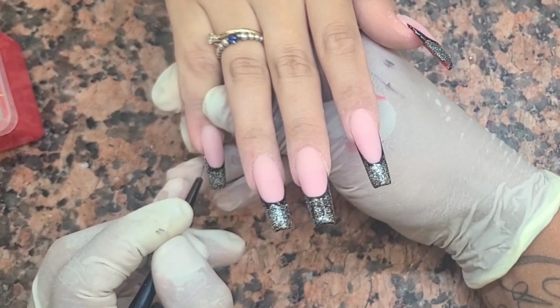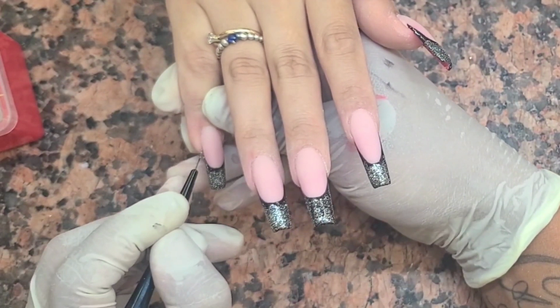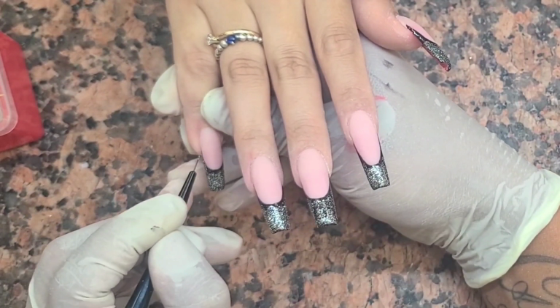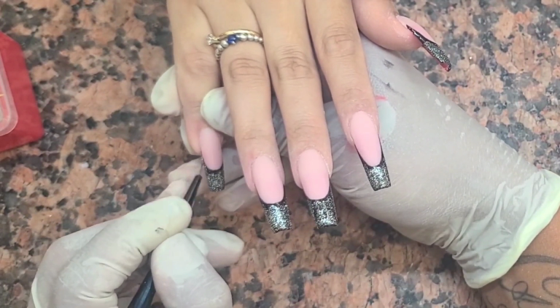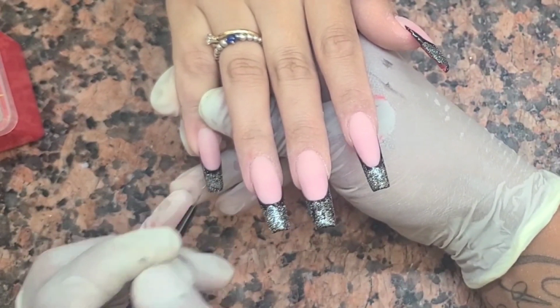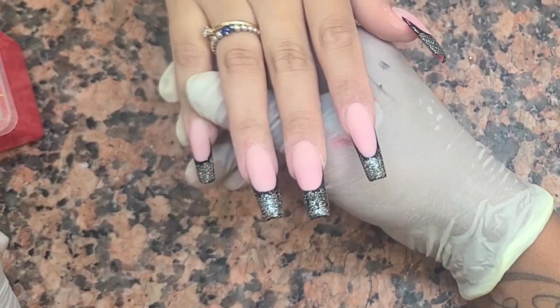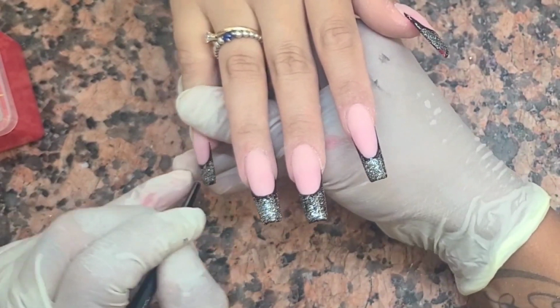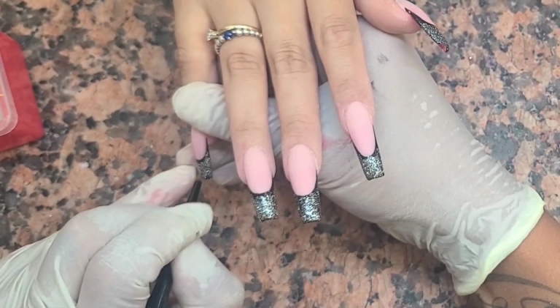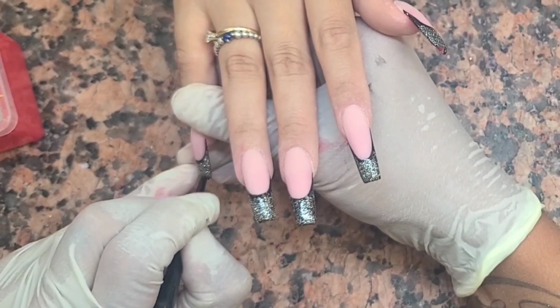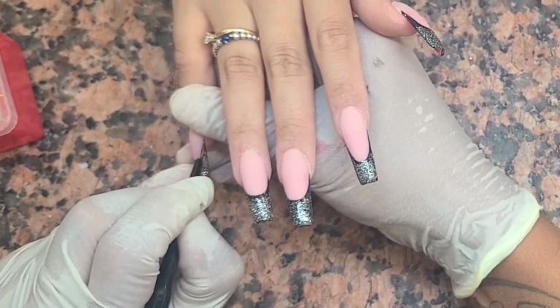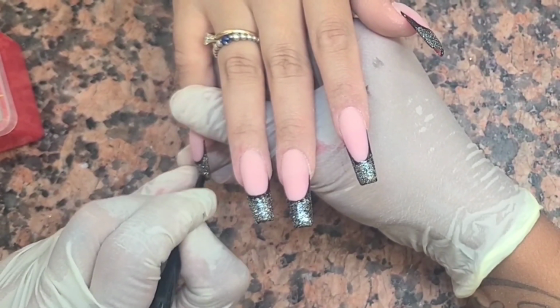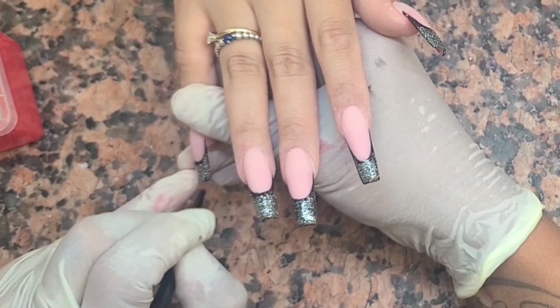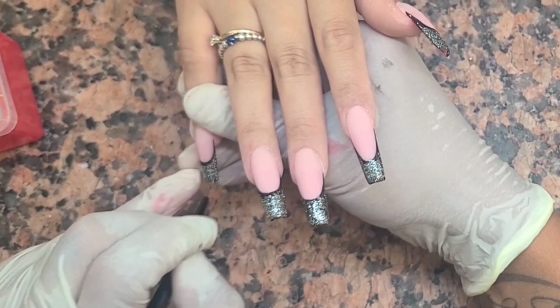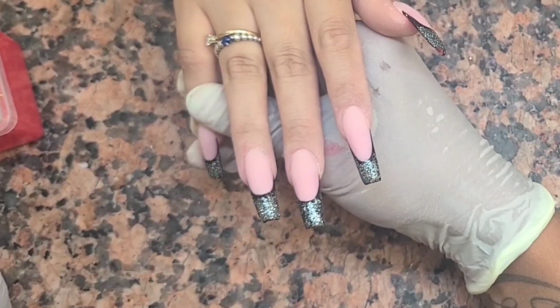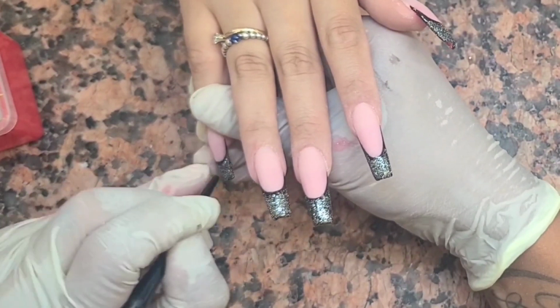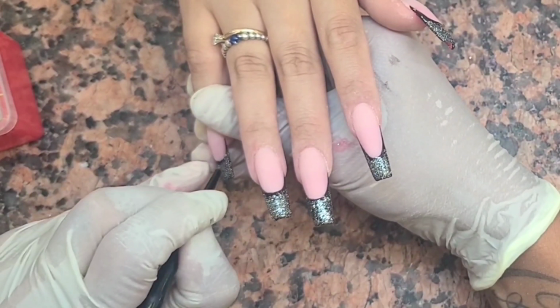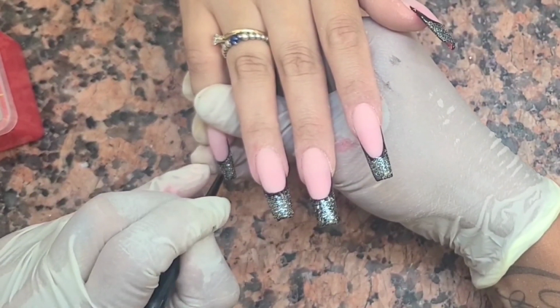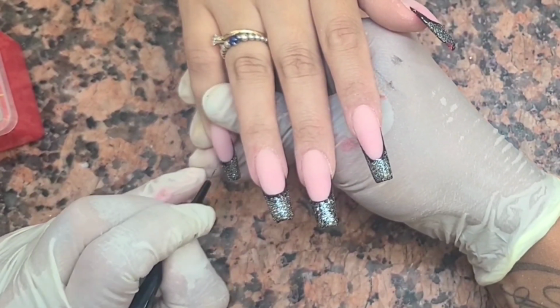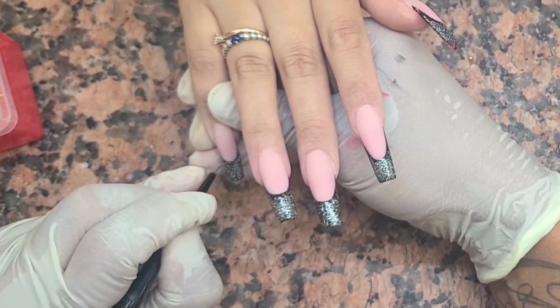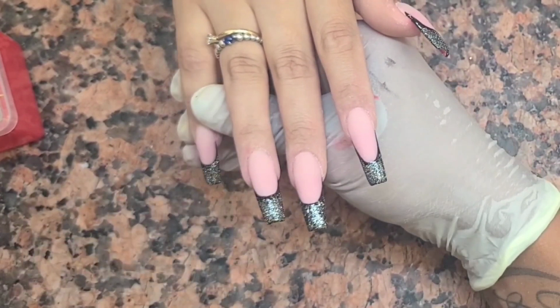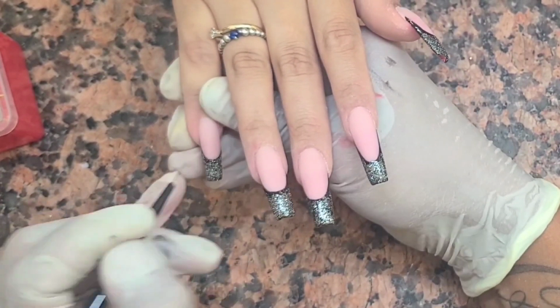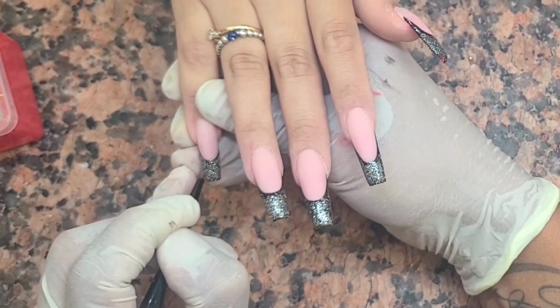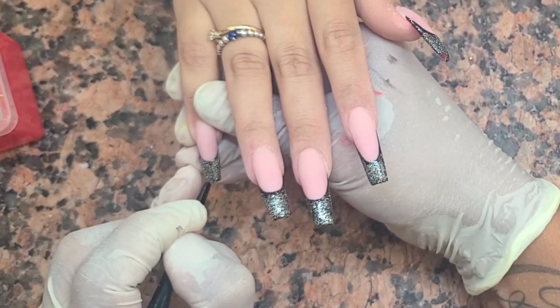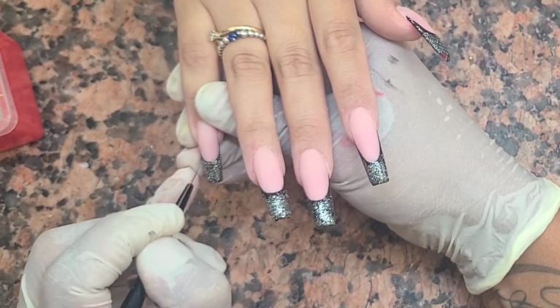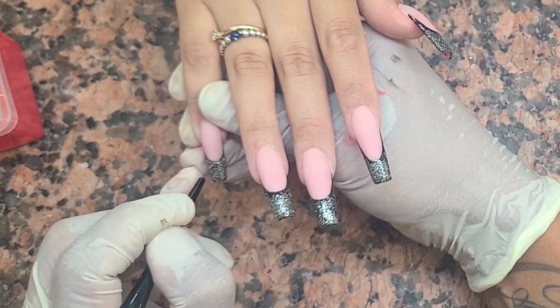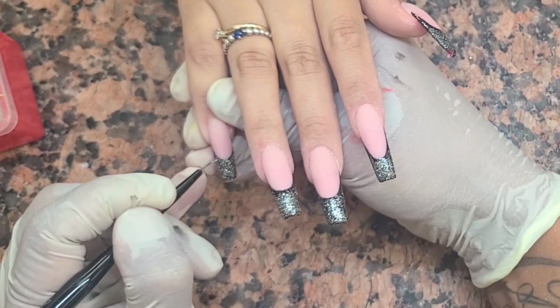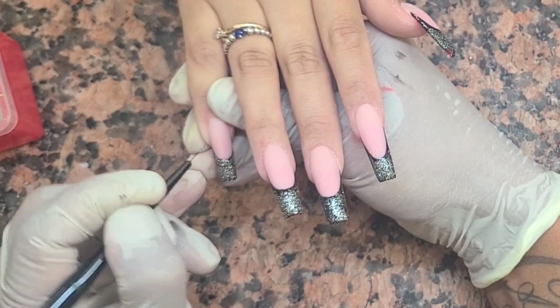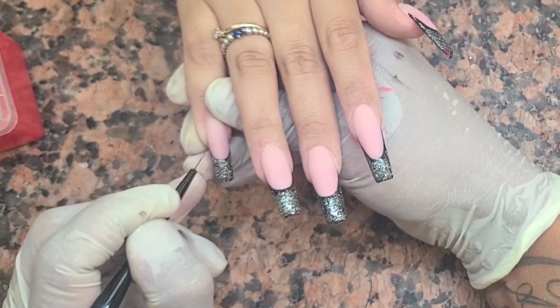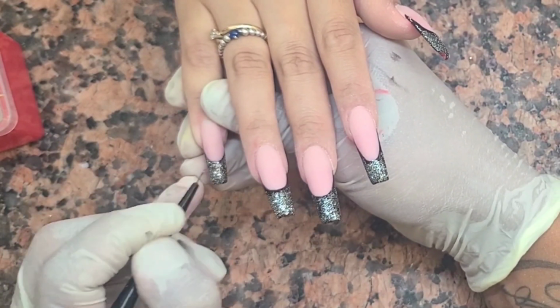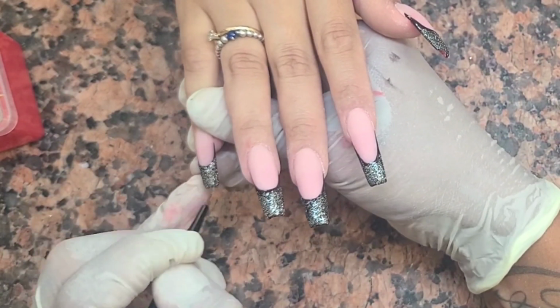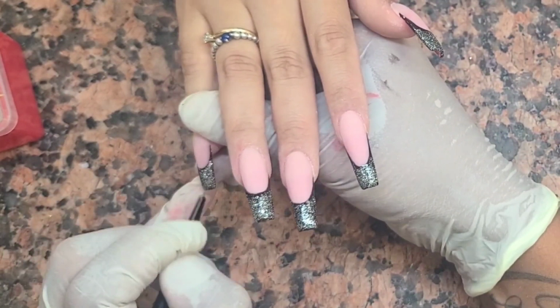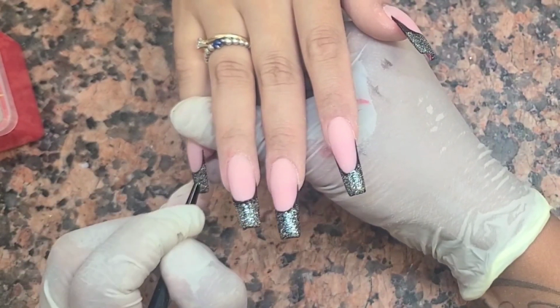So now what I'm going to do is go in with the line brush and just clean up the line. See how easy that is — just cleaning up the line. That's how easy it is.